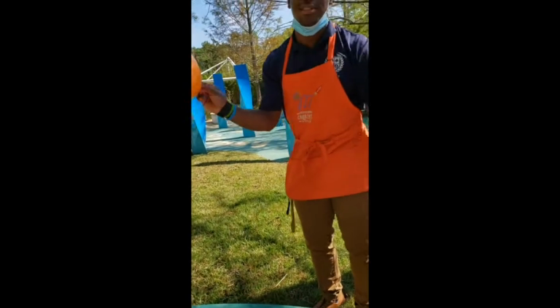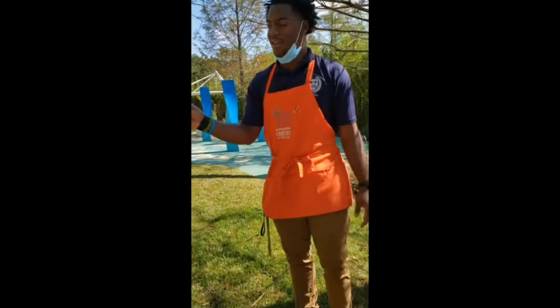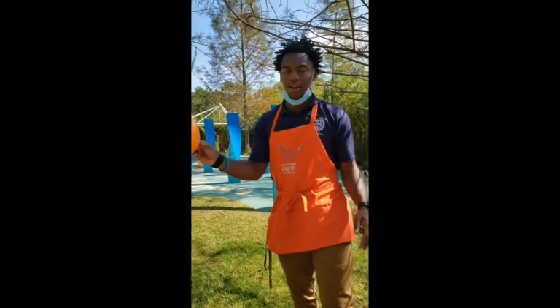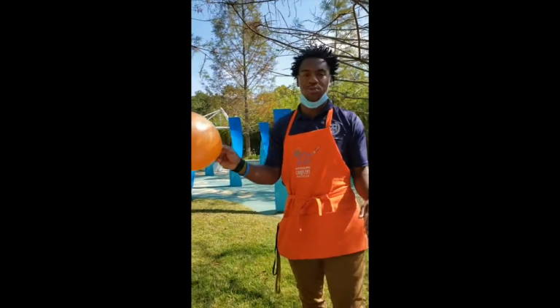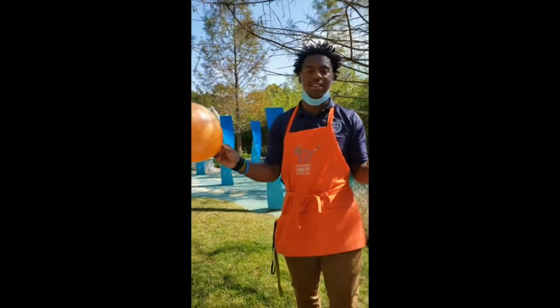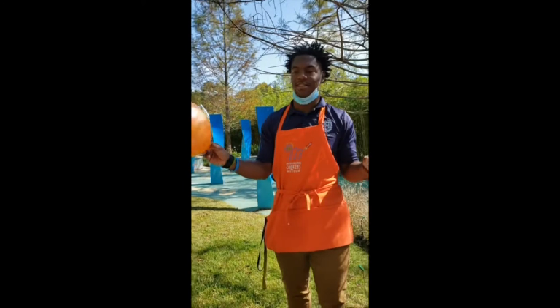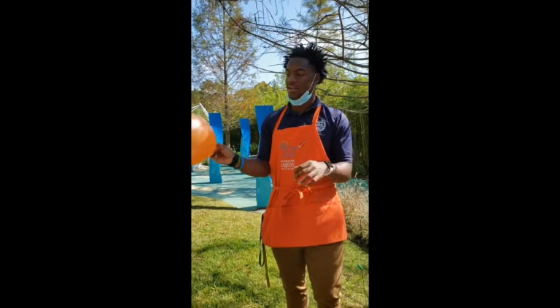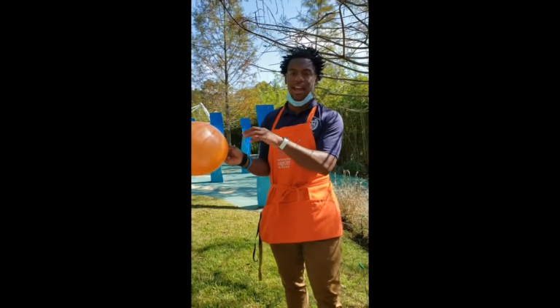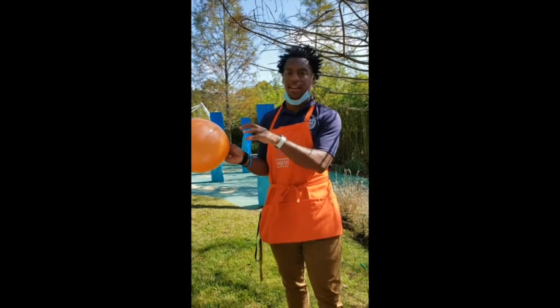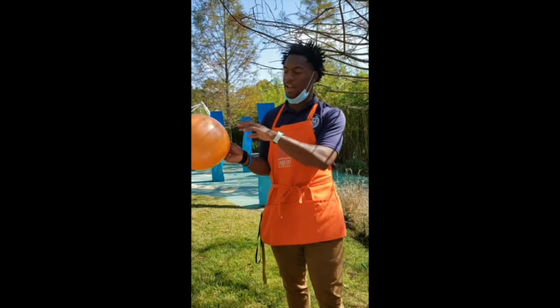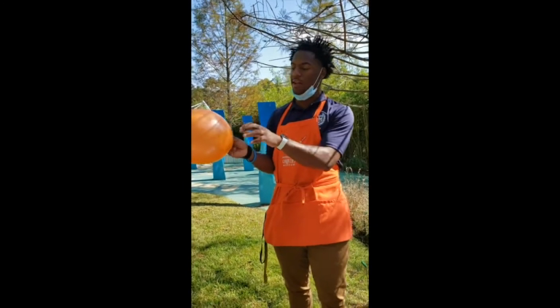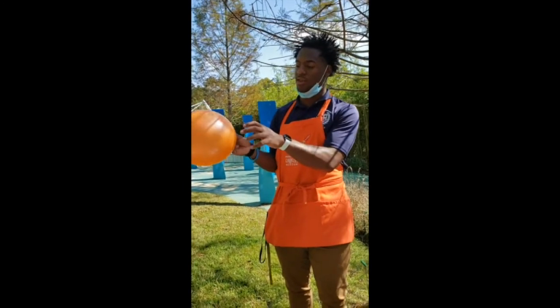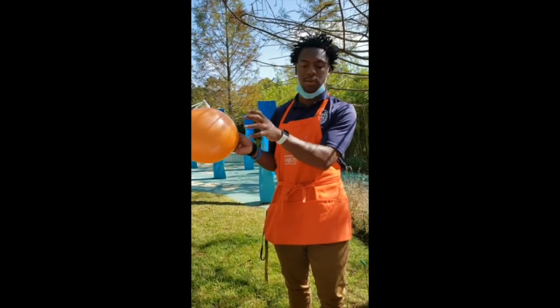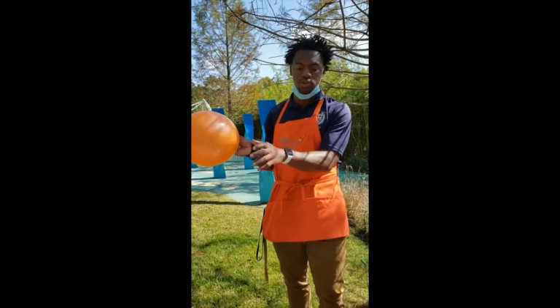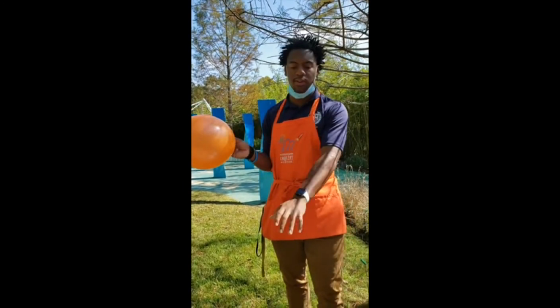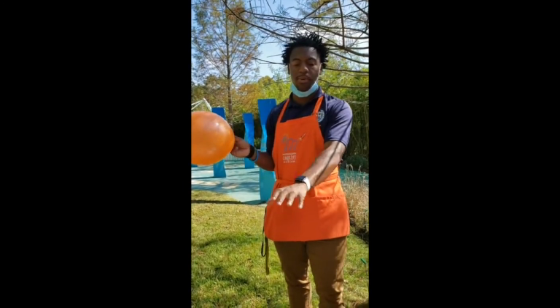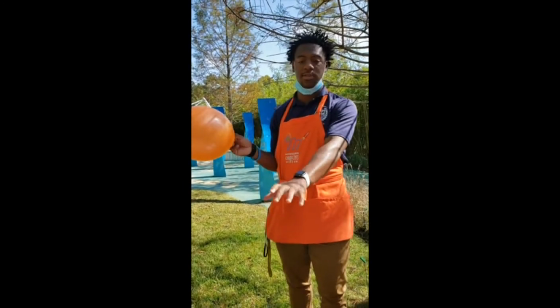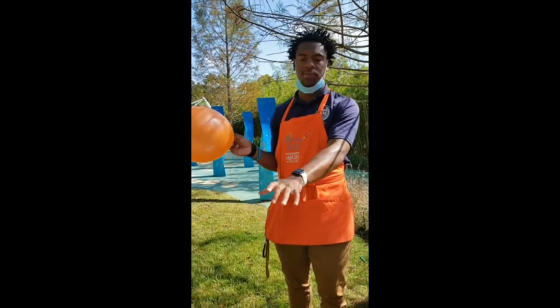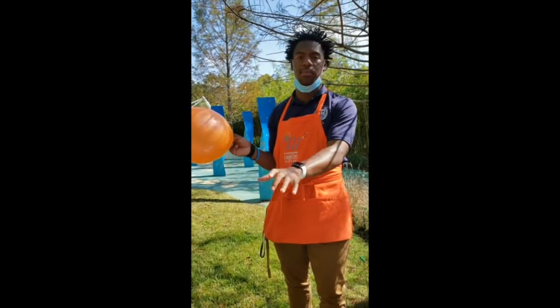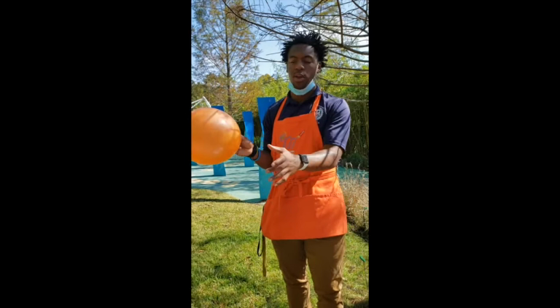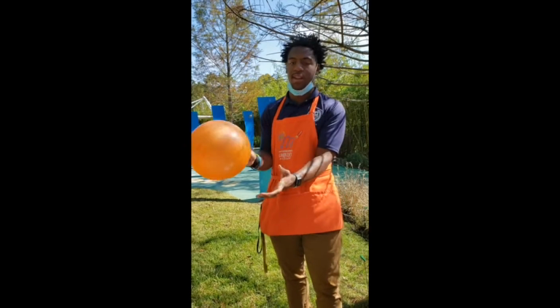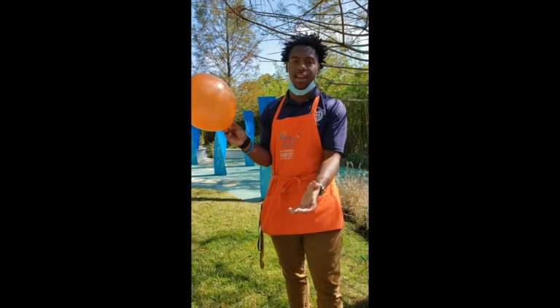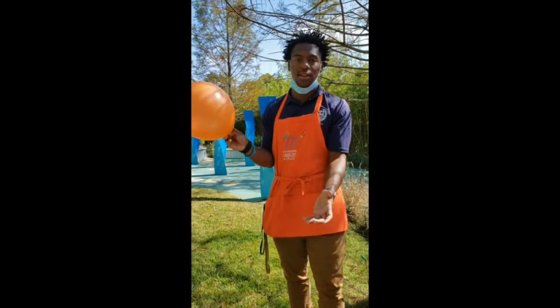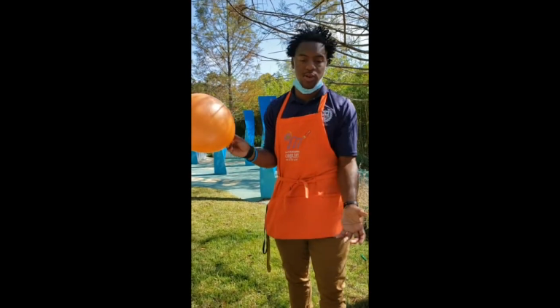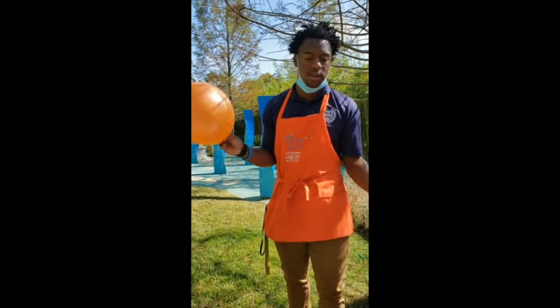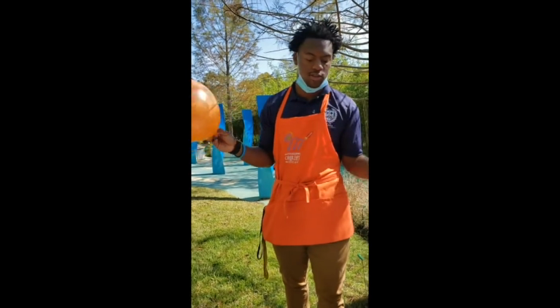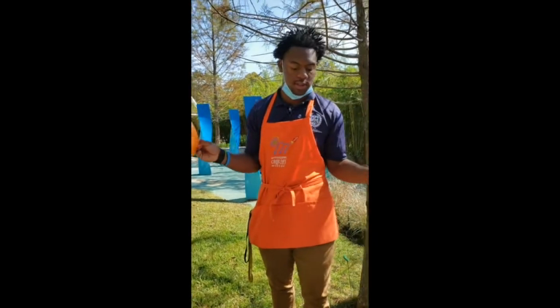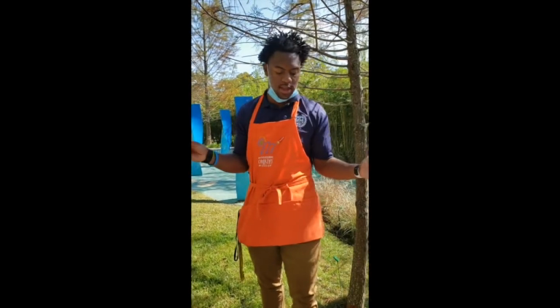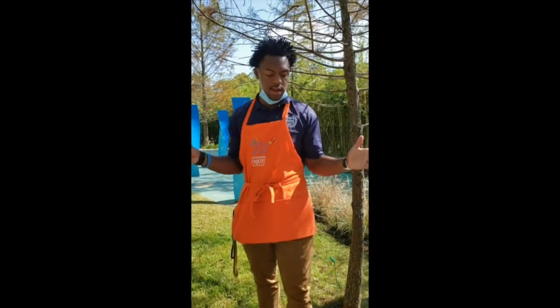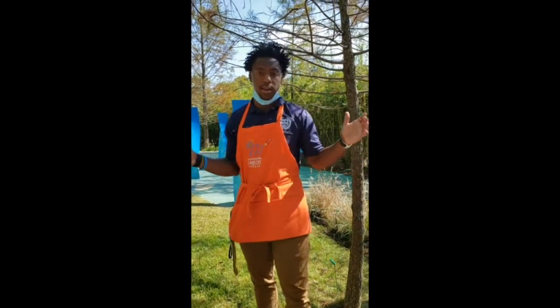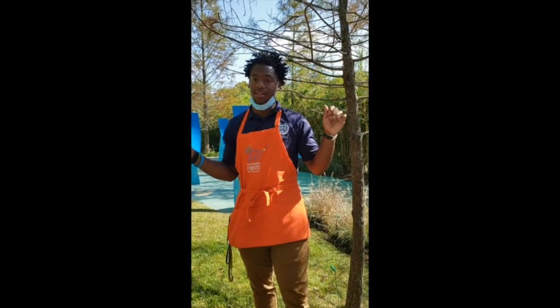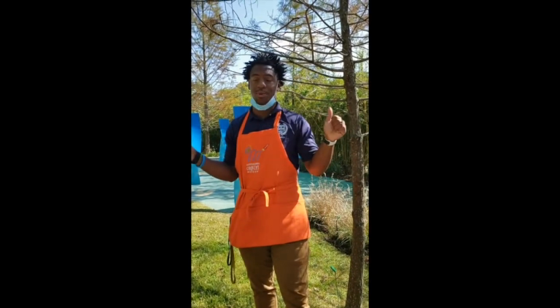As you can see, the ghost is going to look like it's dancing. The static and the negative electrons from the balloon transfer to the positive electrons from the paper to create this dance. I hope you guys enjoy this — let's get spooky!